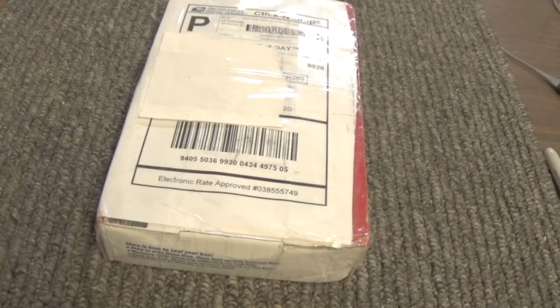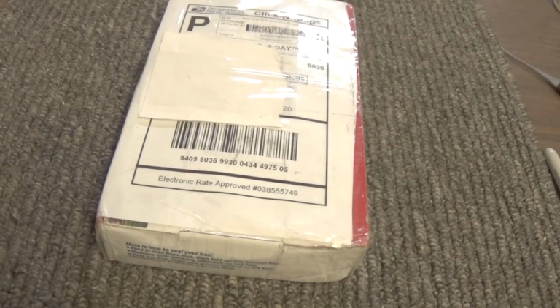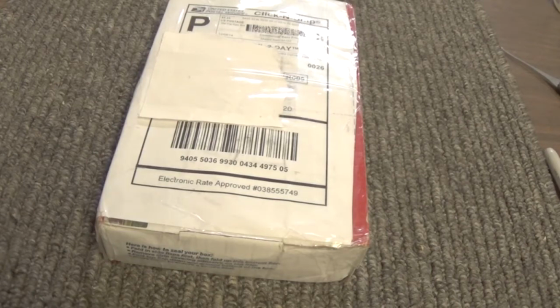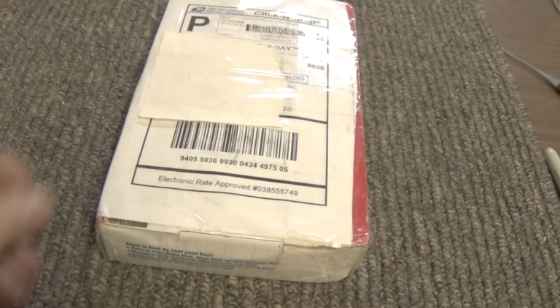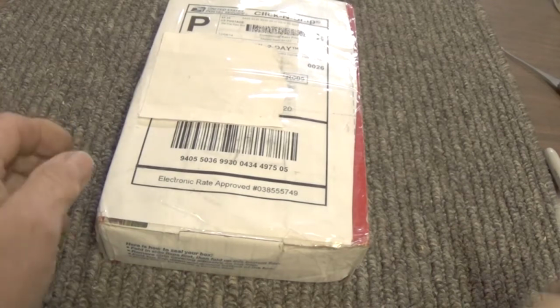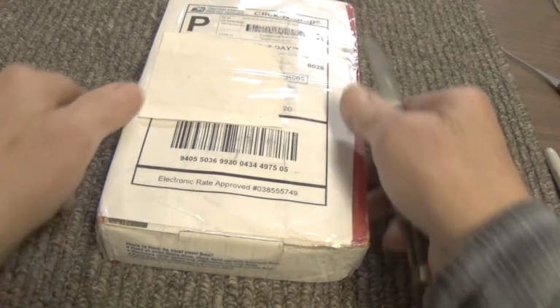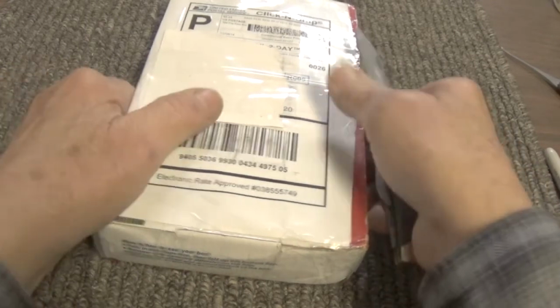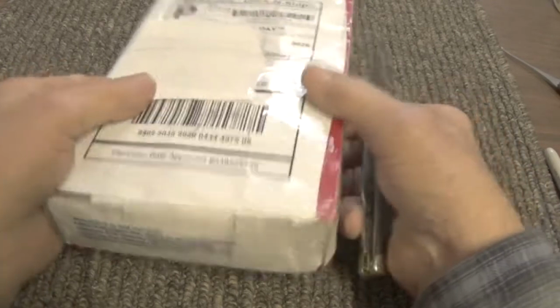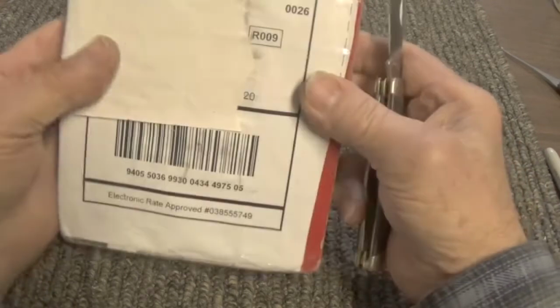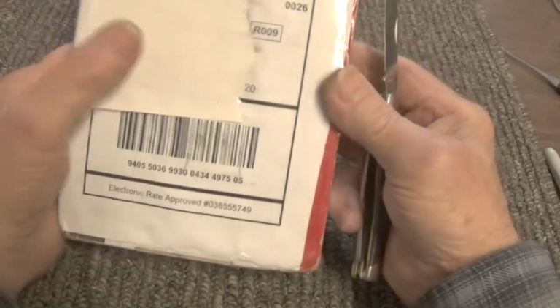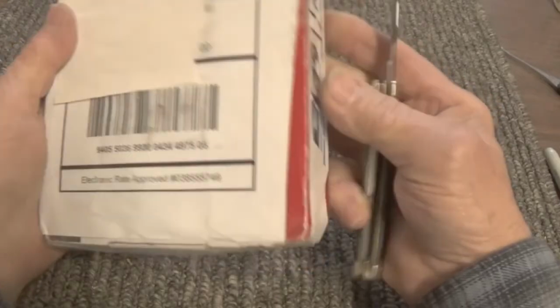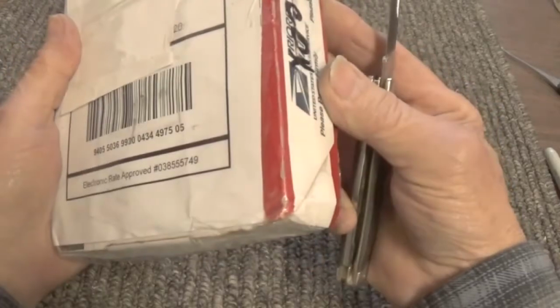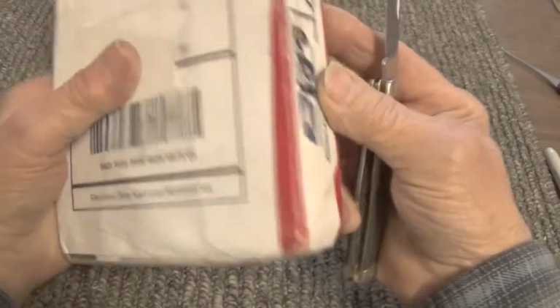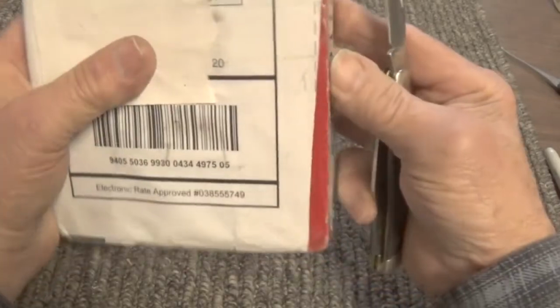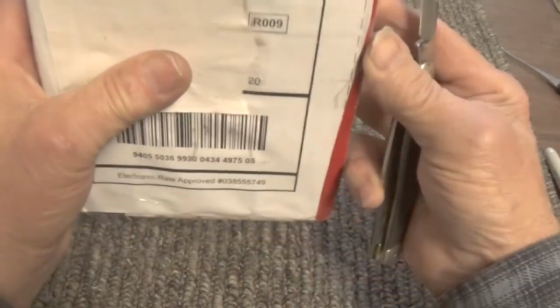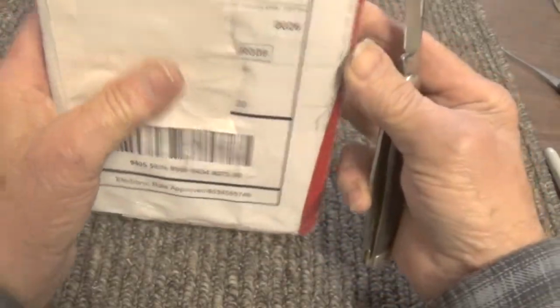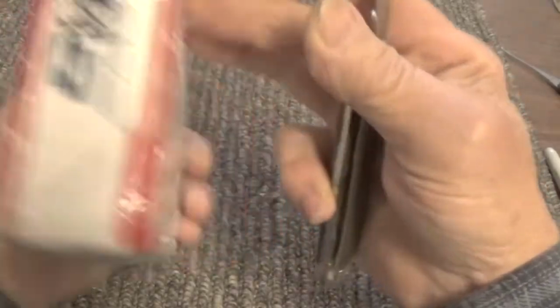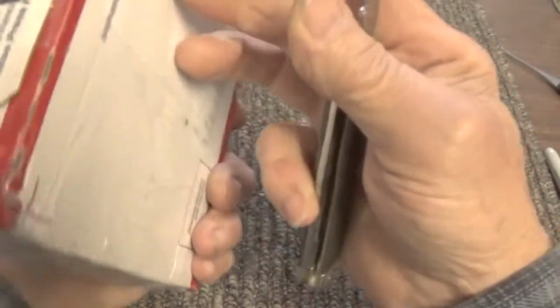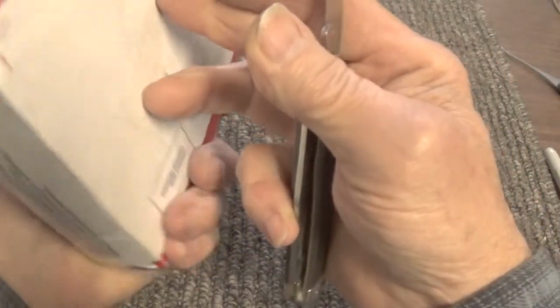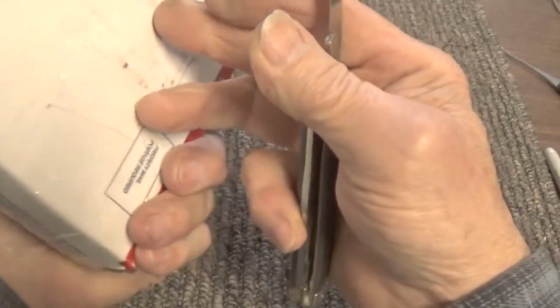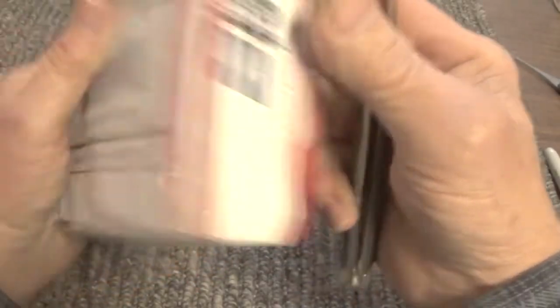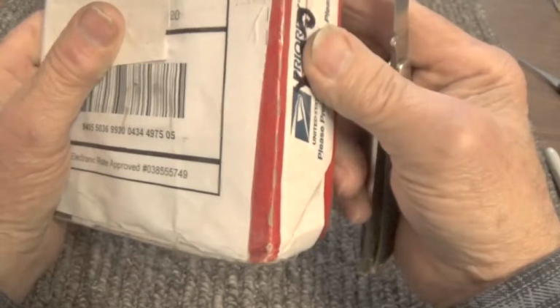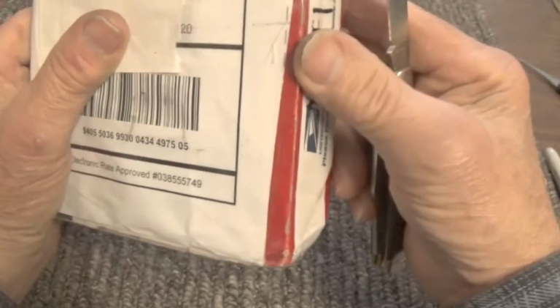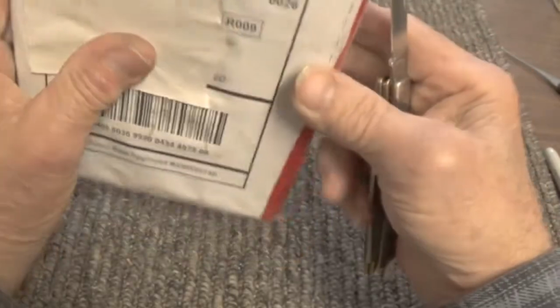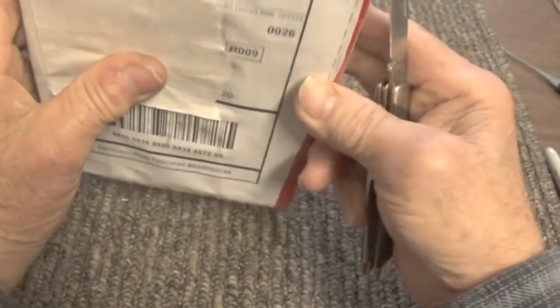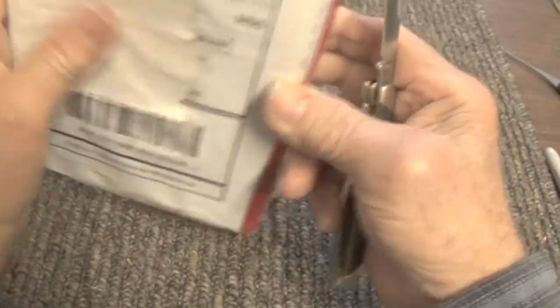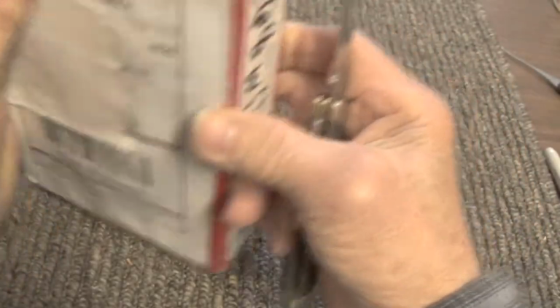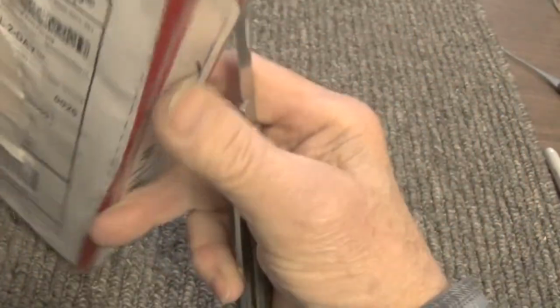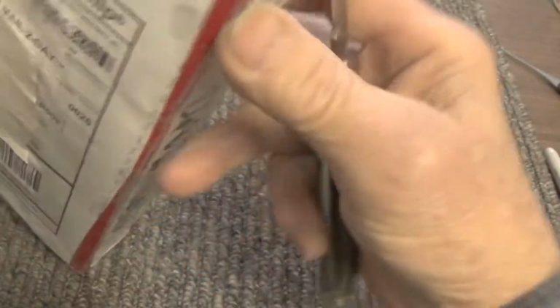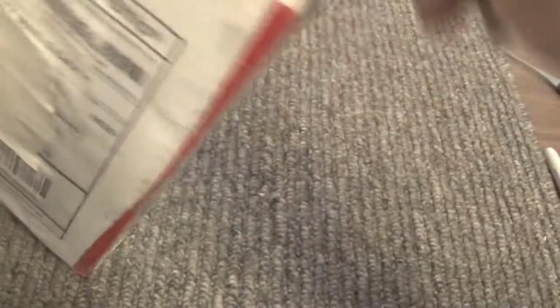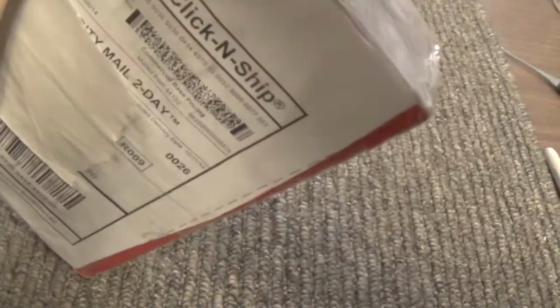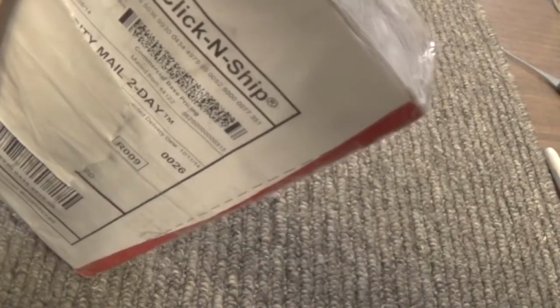I got a package in today from a YouTube friend of mine, Jeff Moss. Most of you probably know him. Let's open it up and see what he sent me.